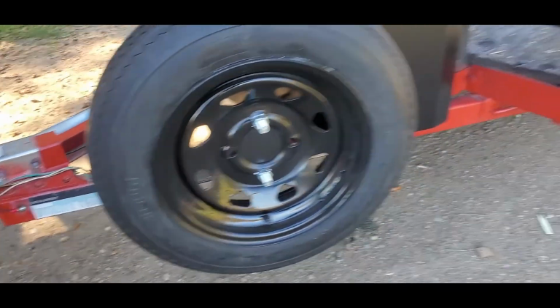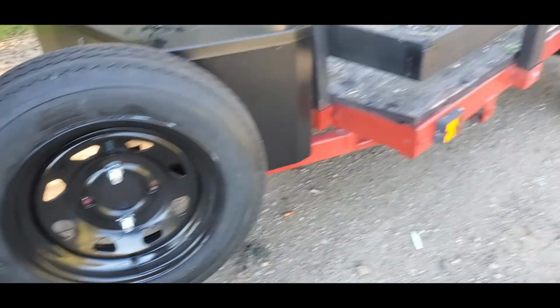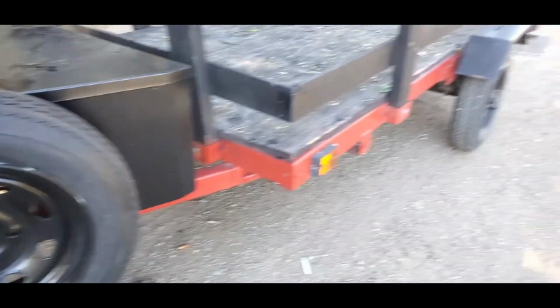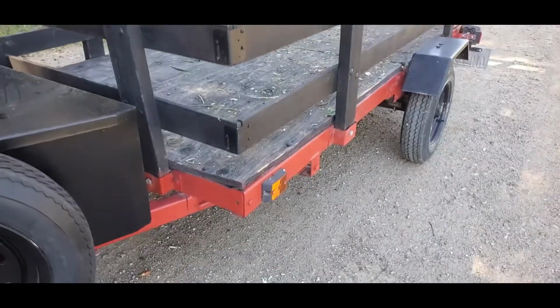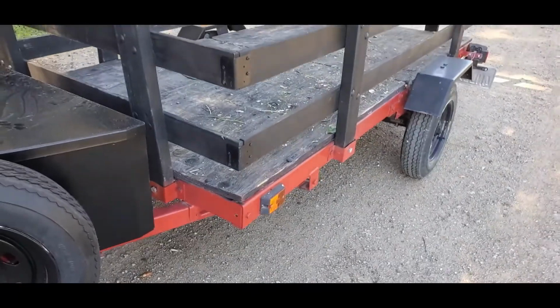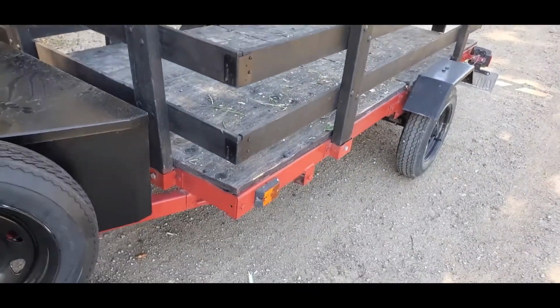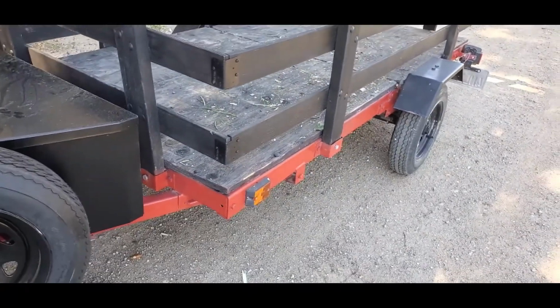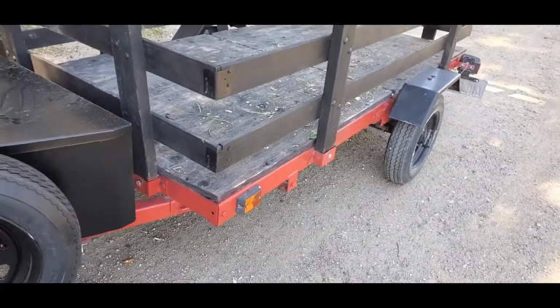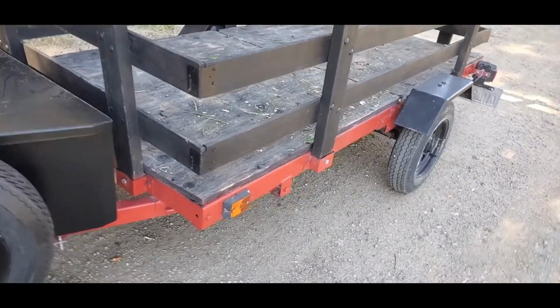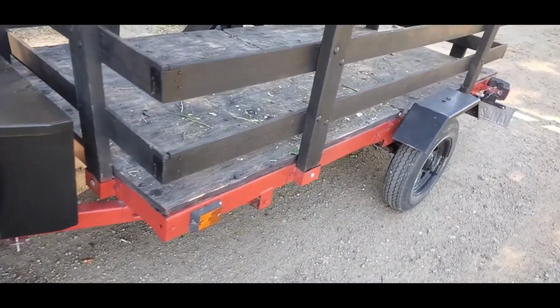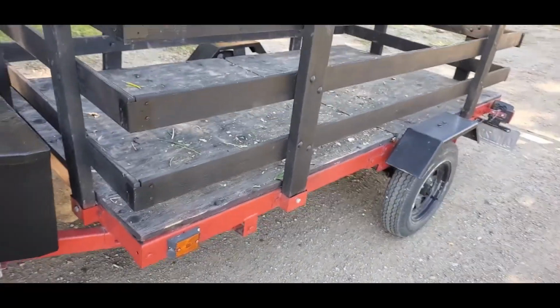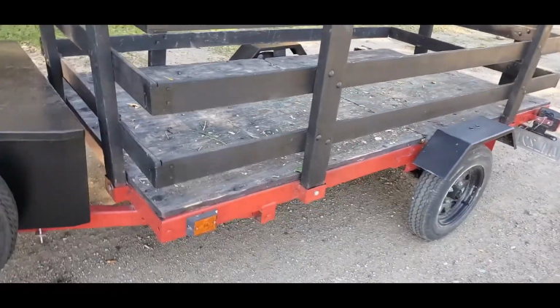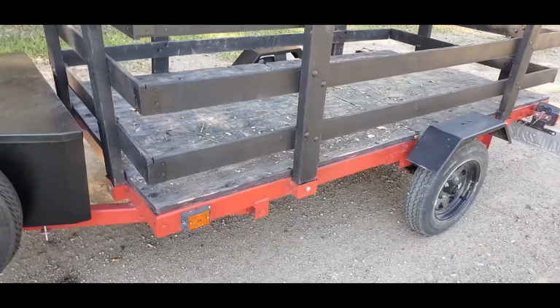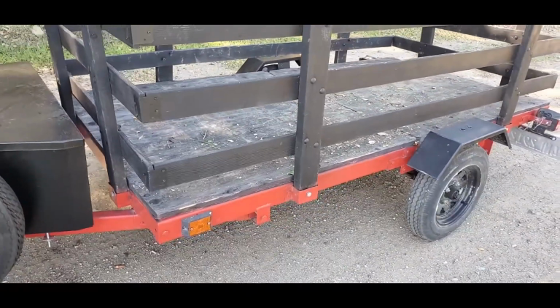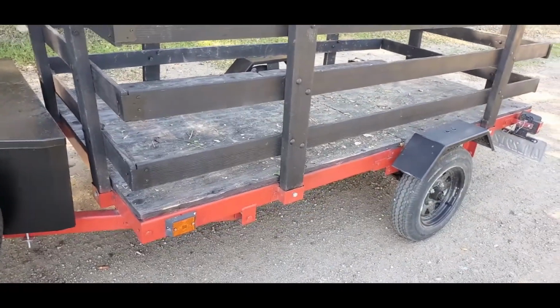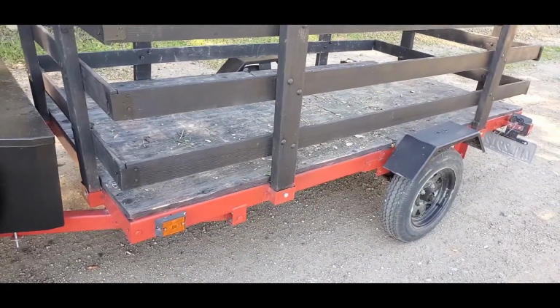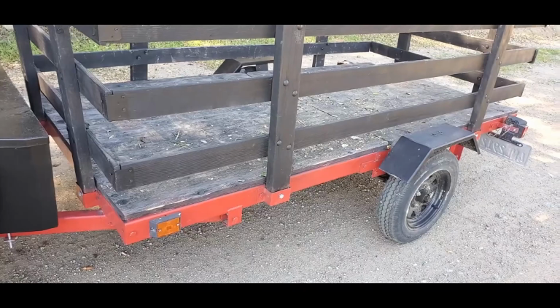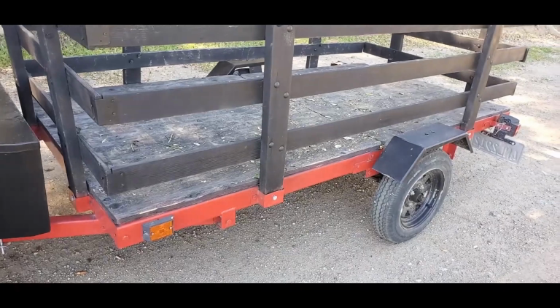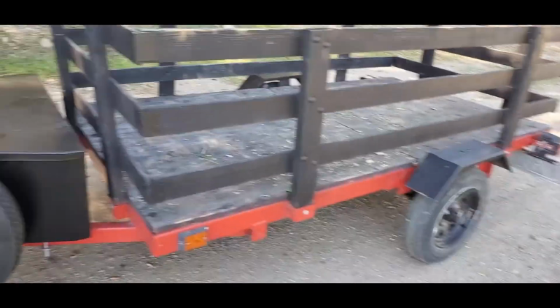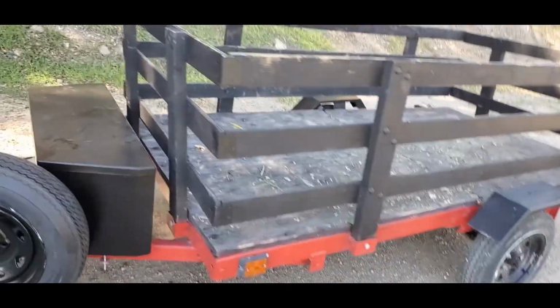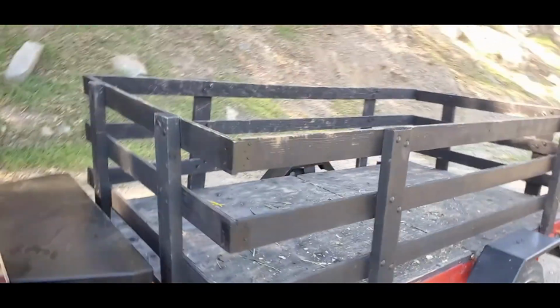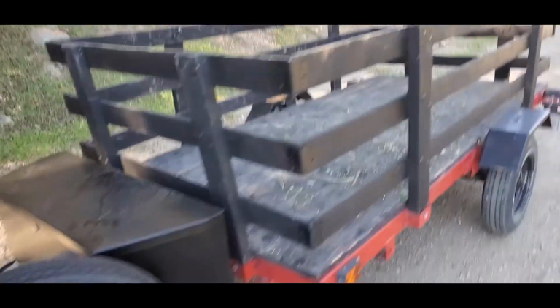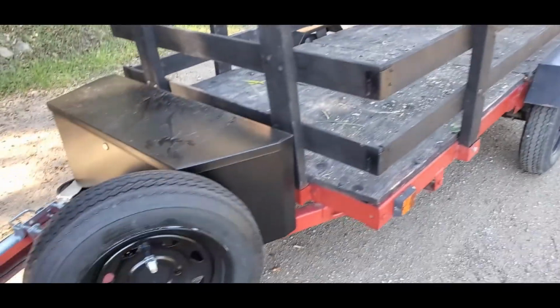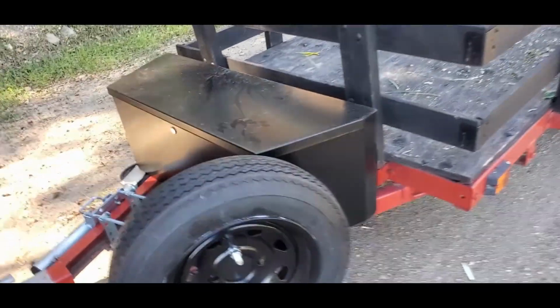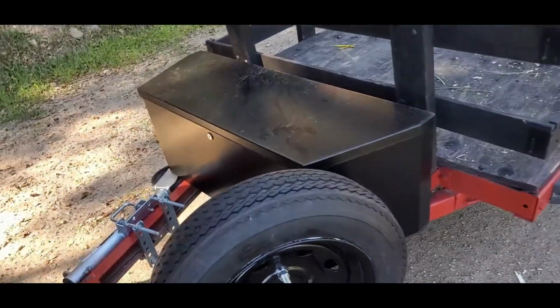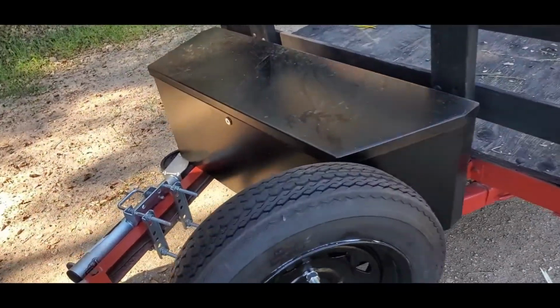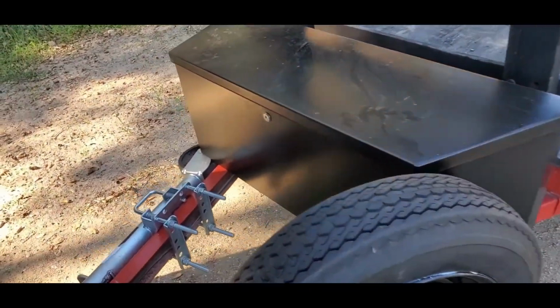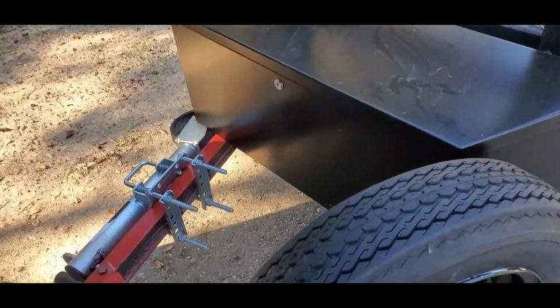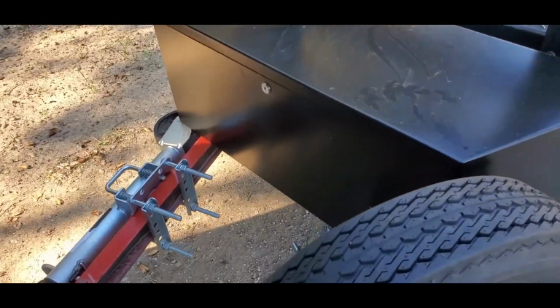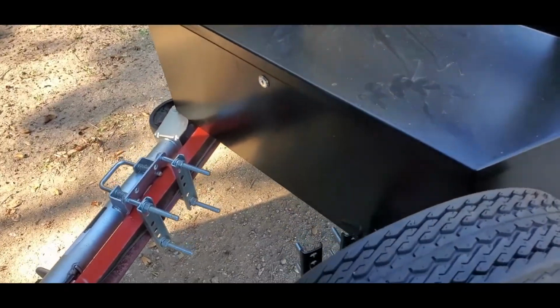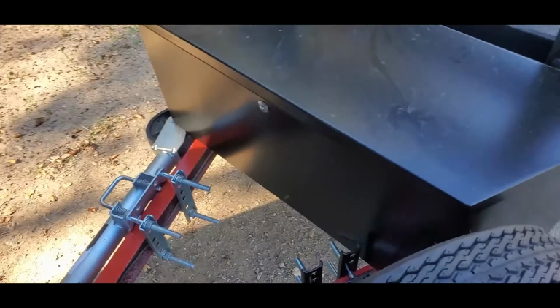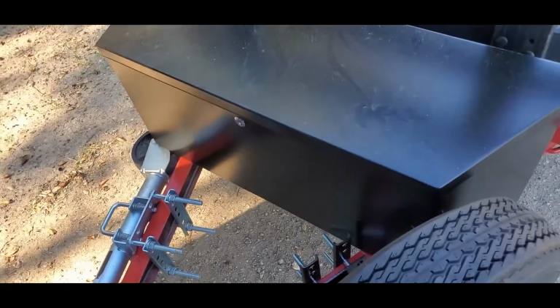I had to redo all the wiring because it was already messed up — and actually my brother messed it up, so brother, if you're watching this, thanks for messing up my trailer. Either way, I can do the wiring, so I handled that.